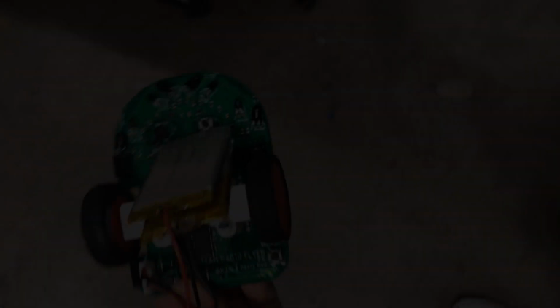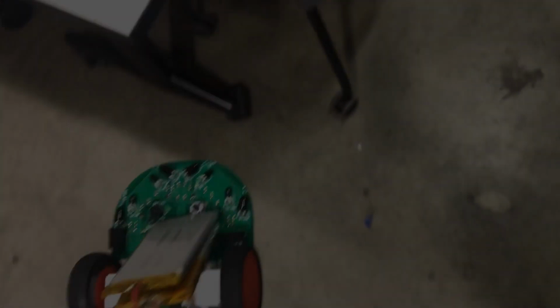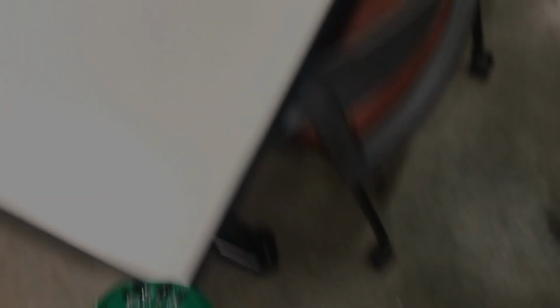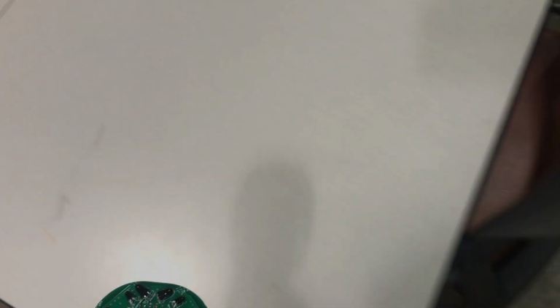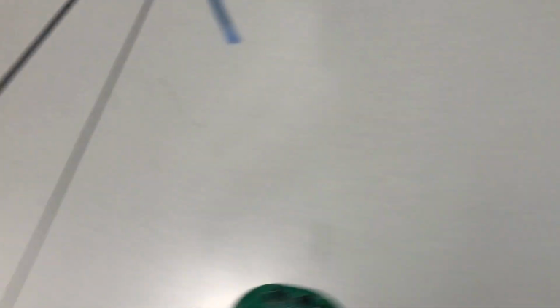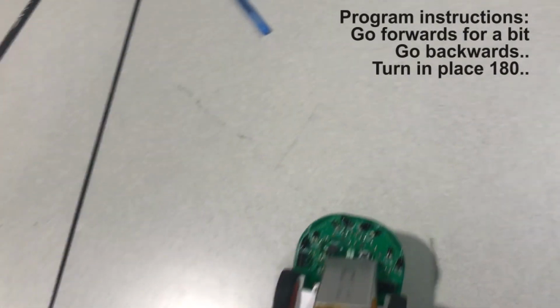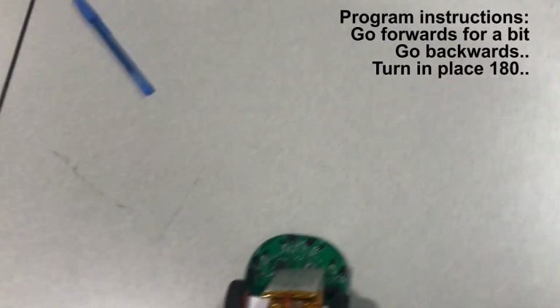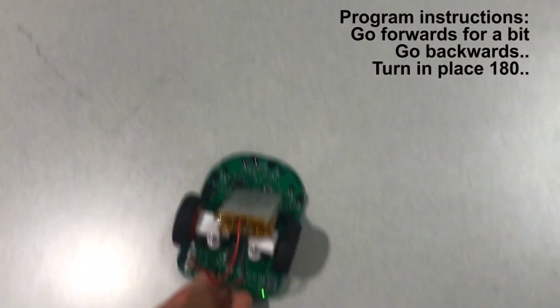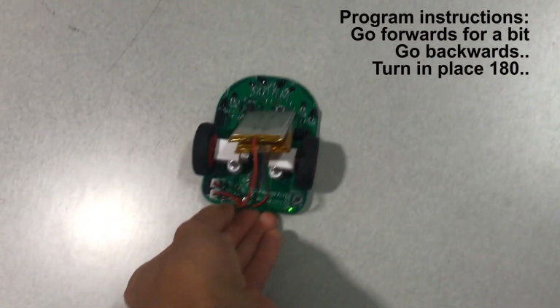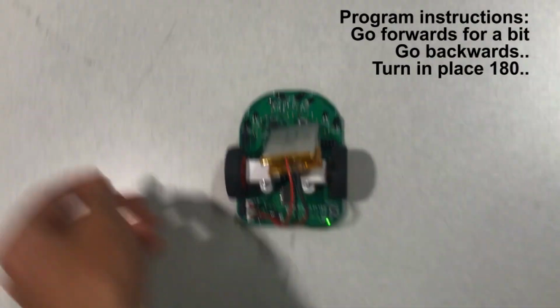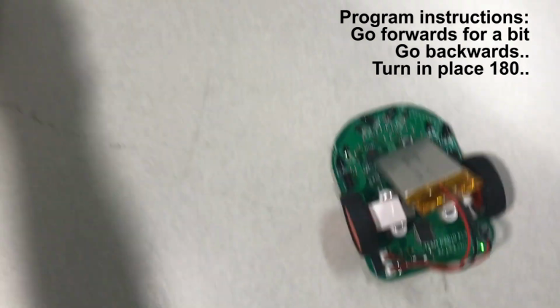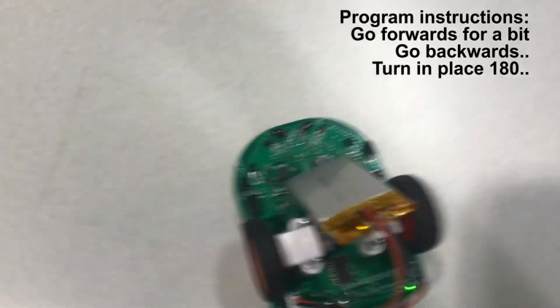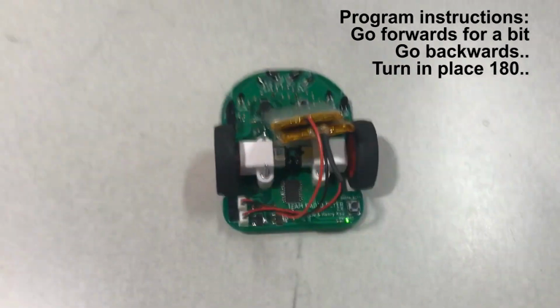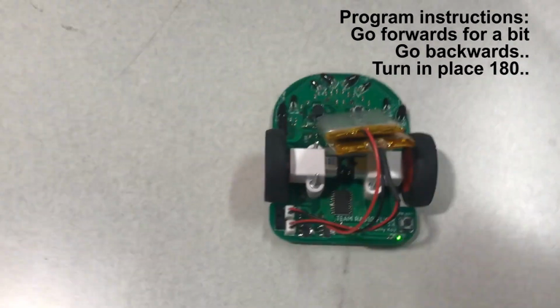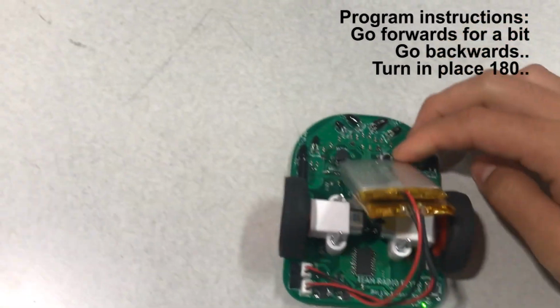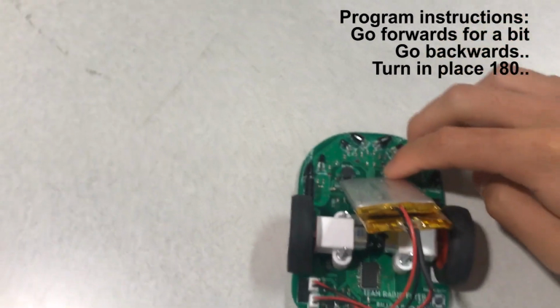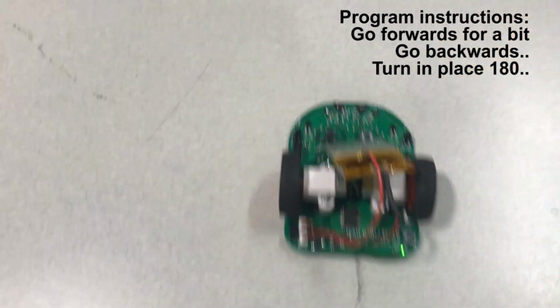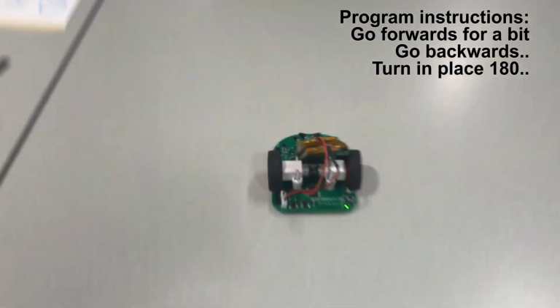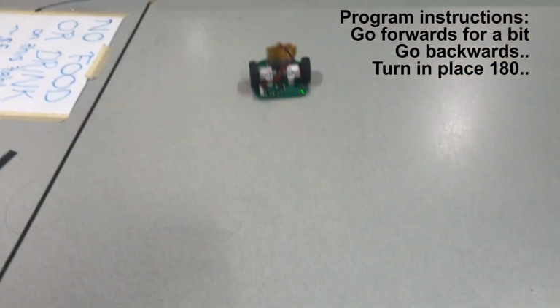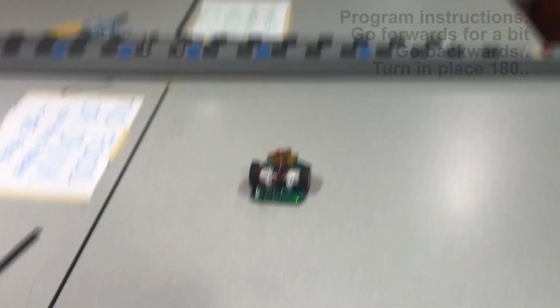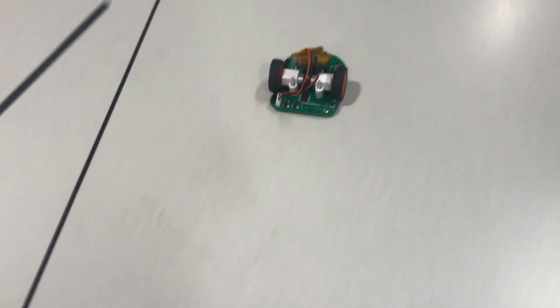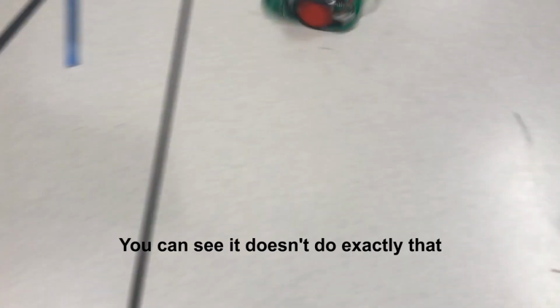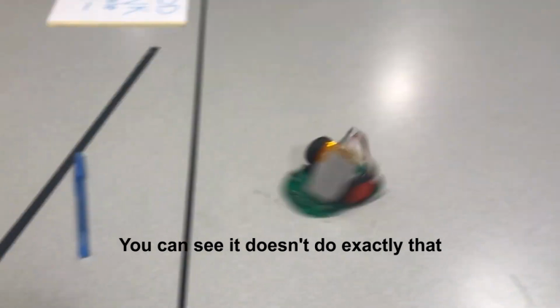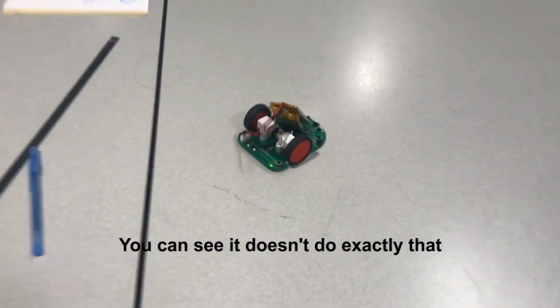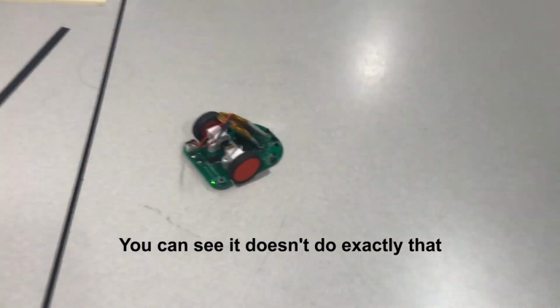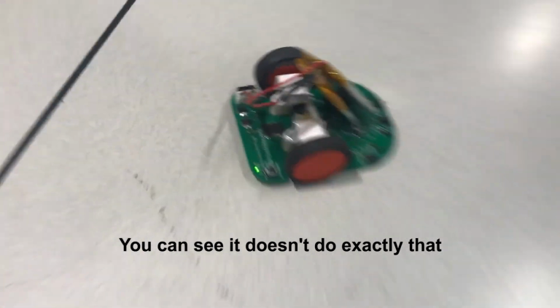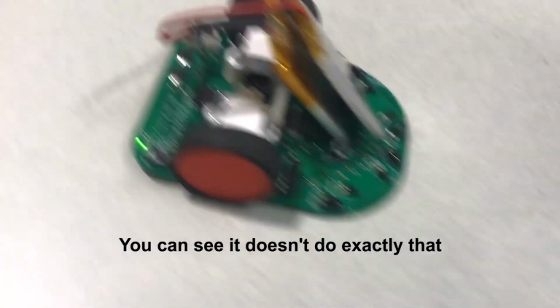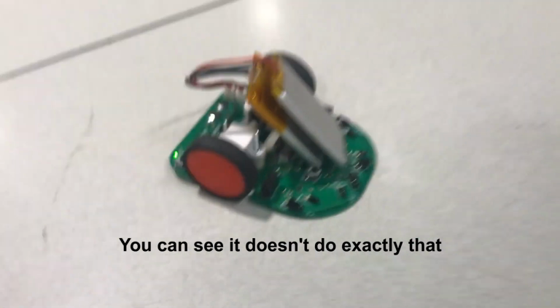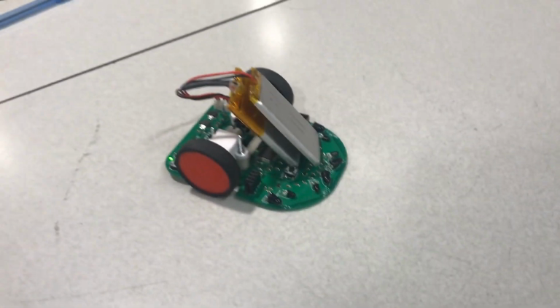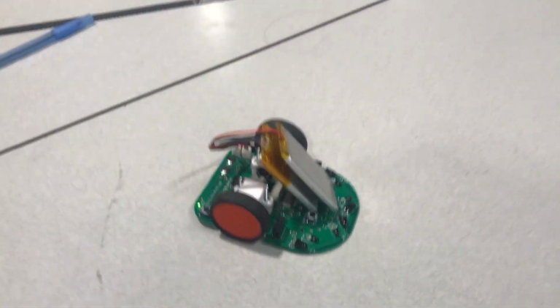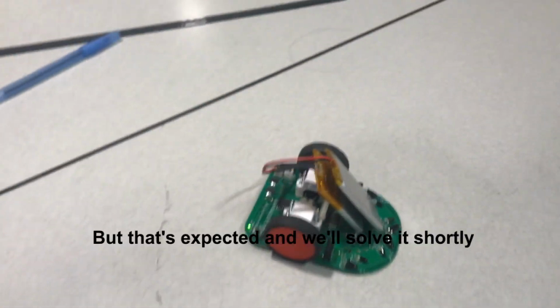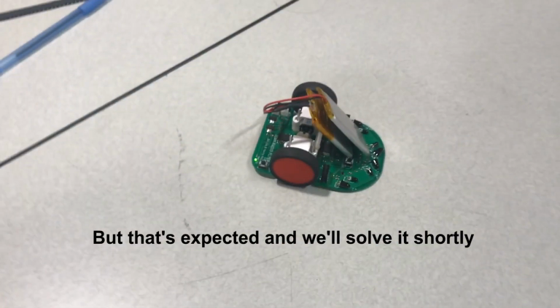I programmed it and now we're just going to test it out on this table here. And it's working — nice.